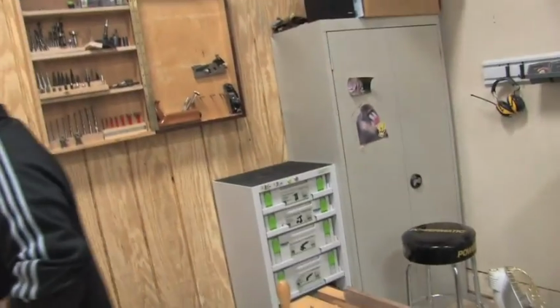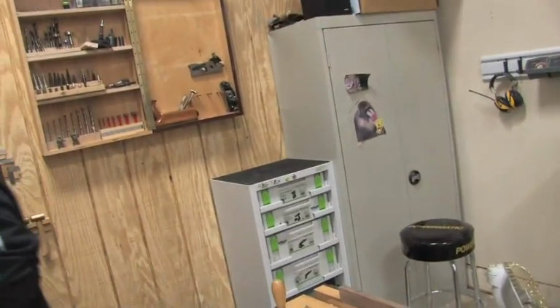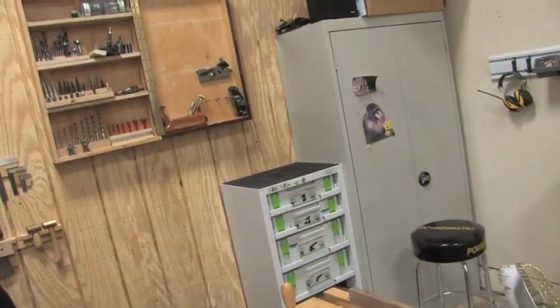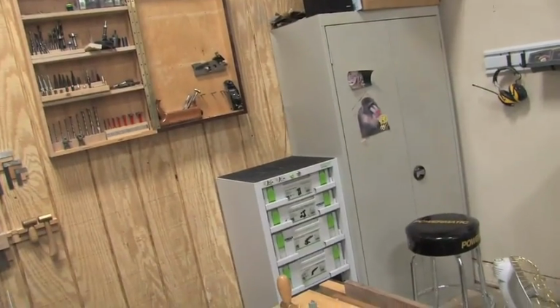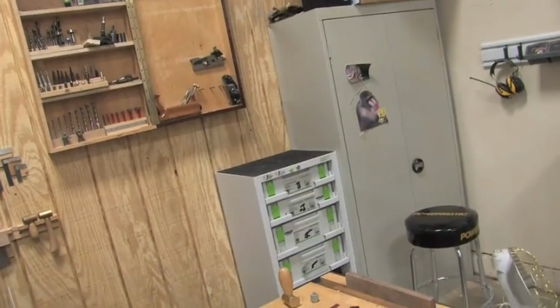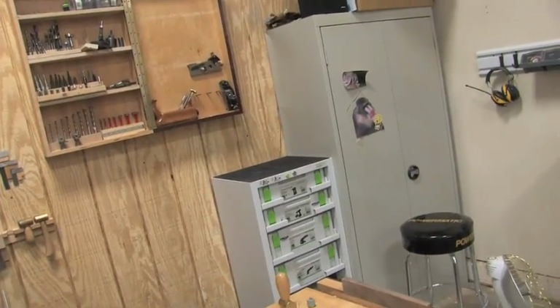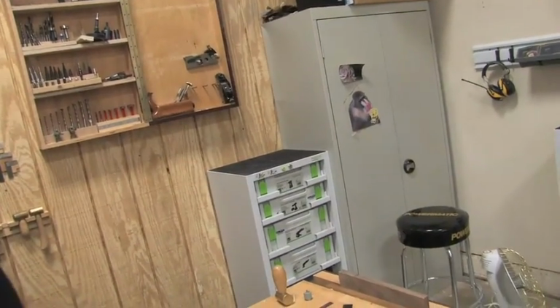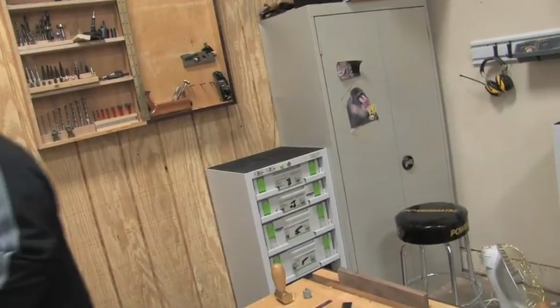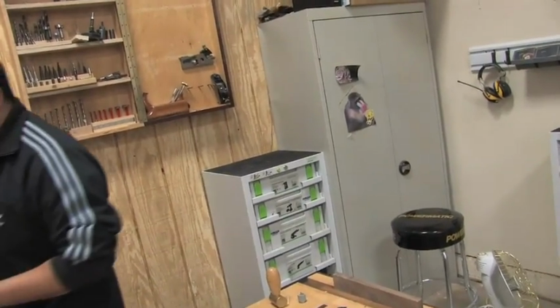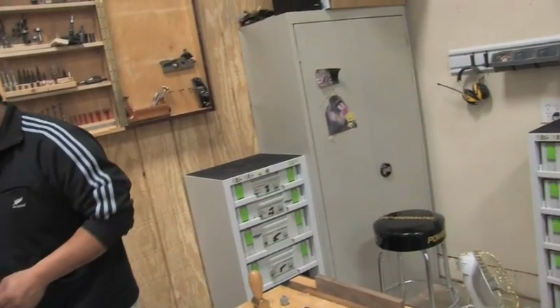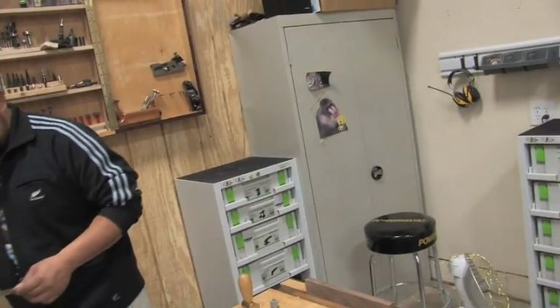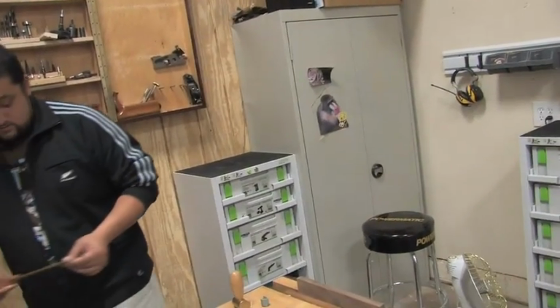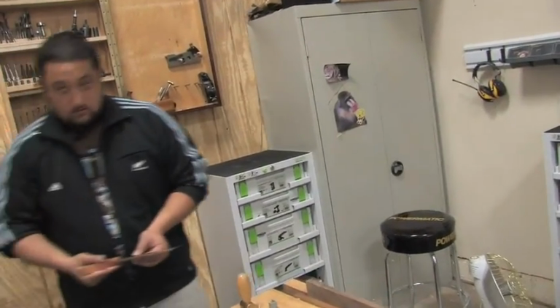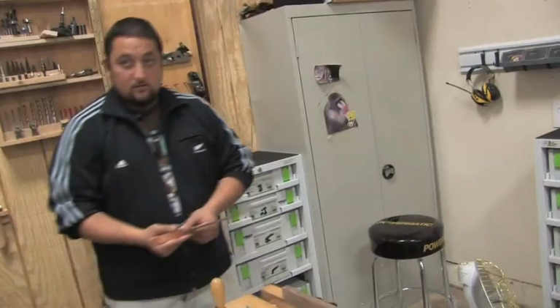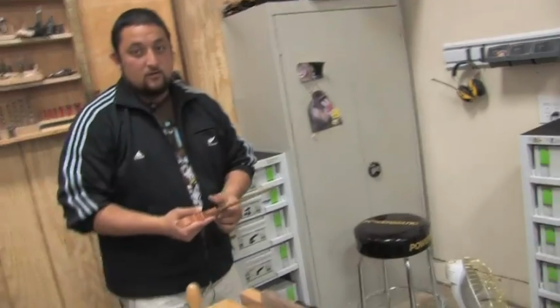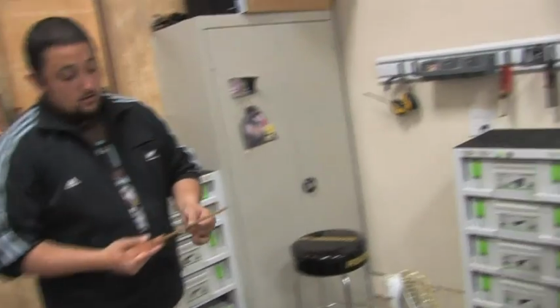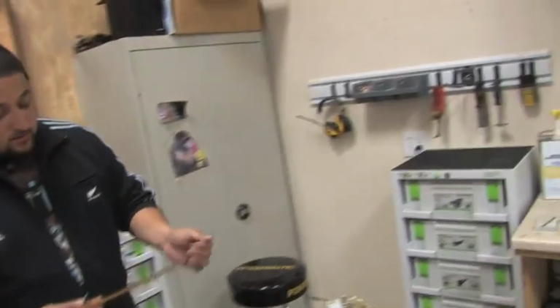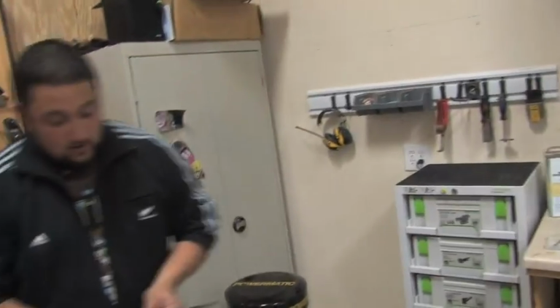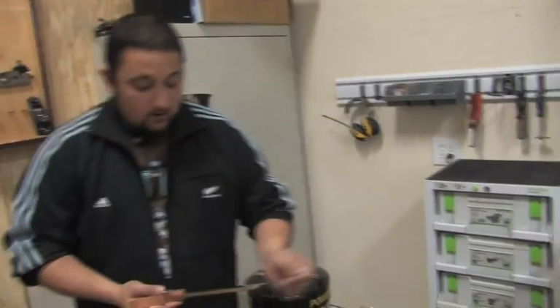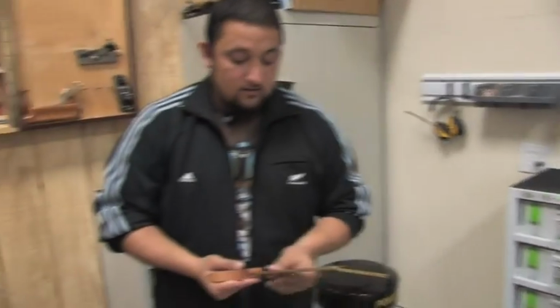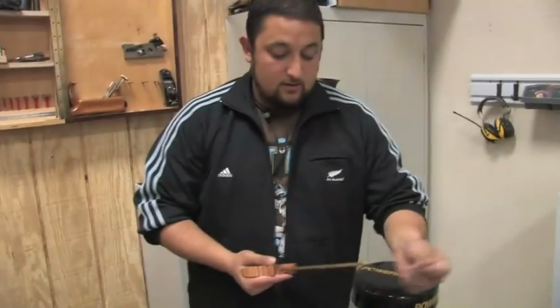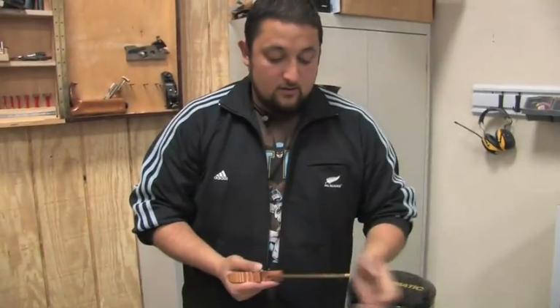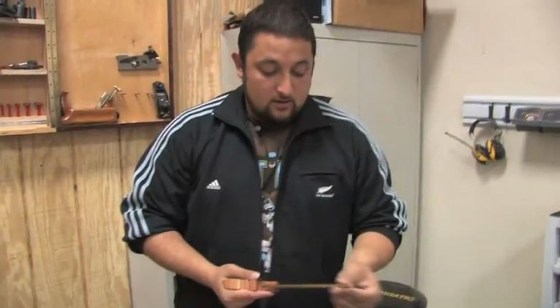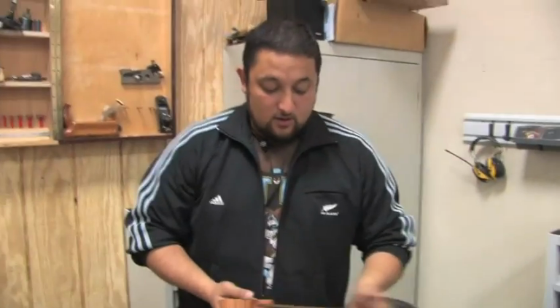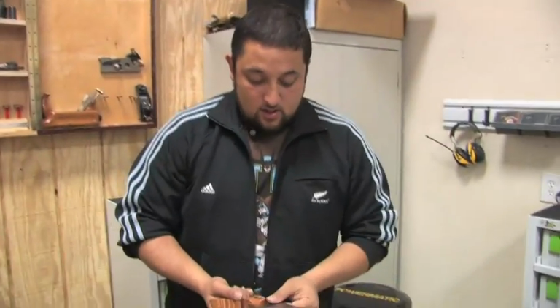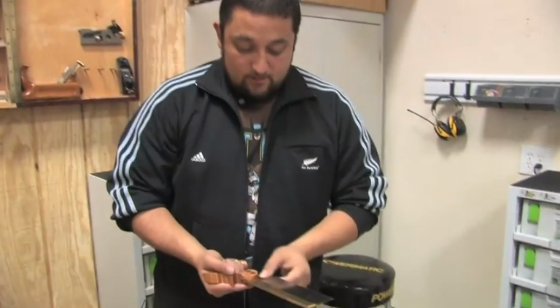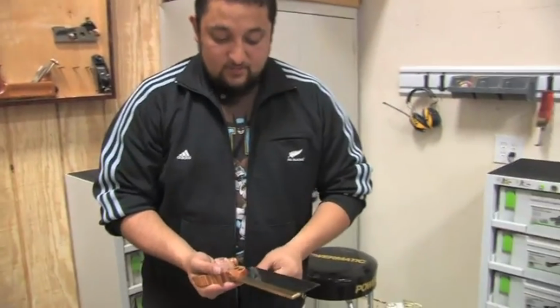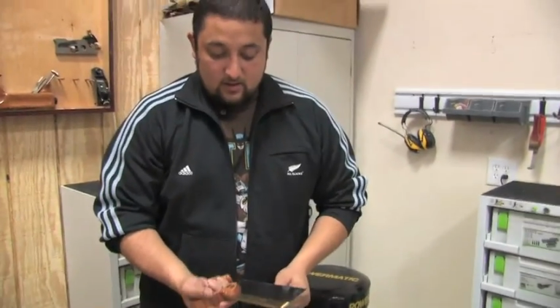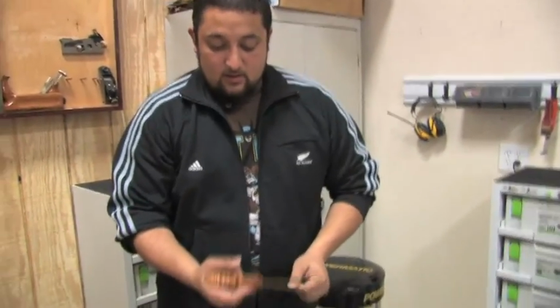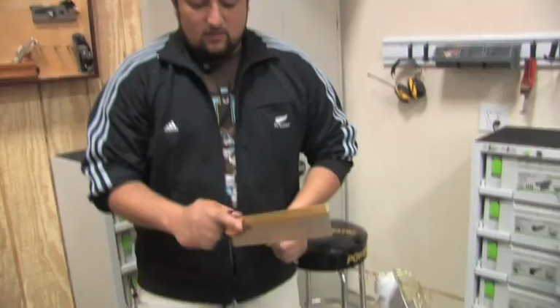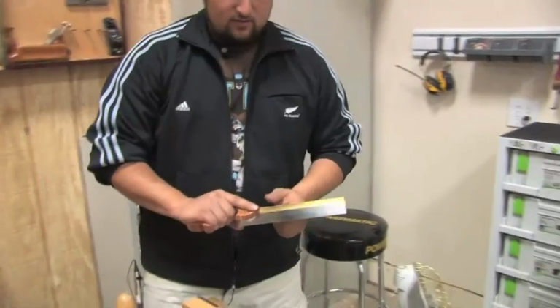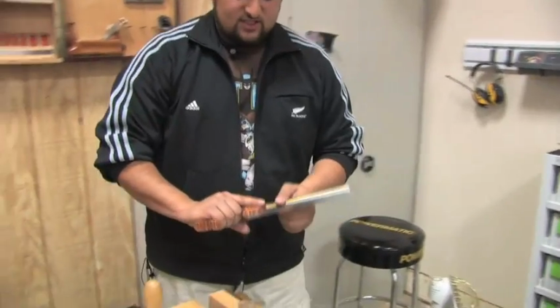Grab the saw. A lot of us have a saw, but that doesn't necessarily mean that we know how to use it. Anything you could teach us — proper holding technique?